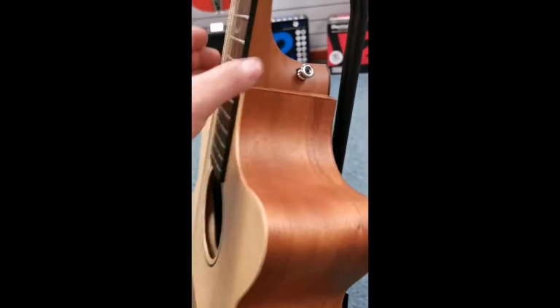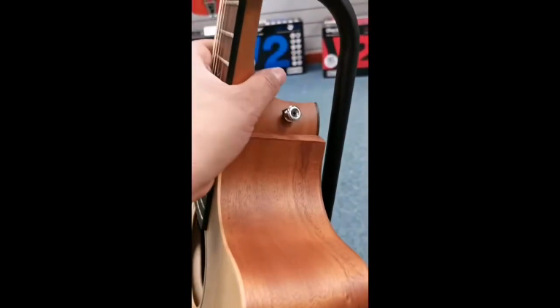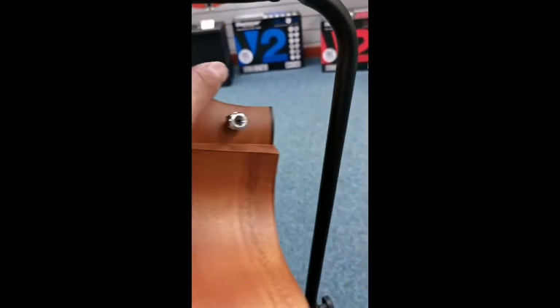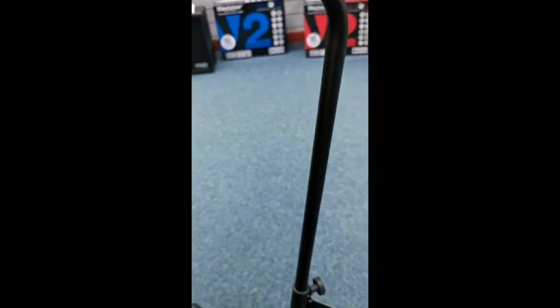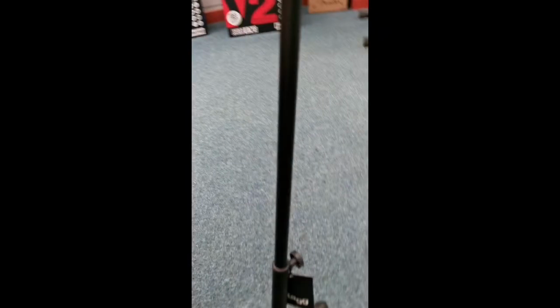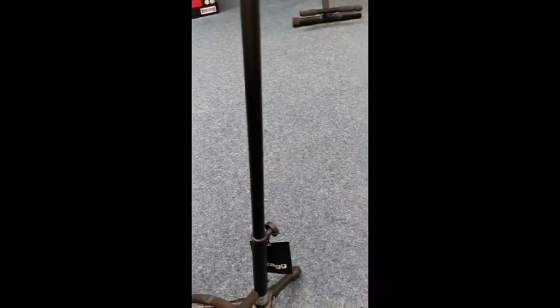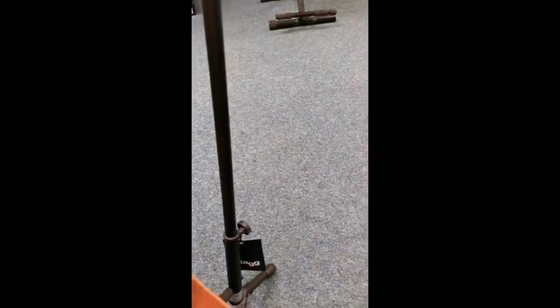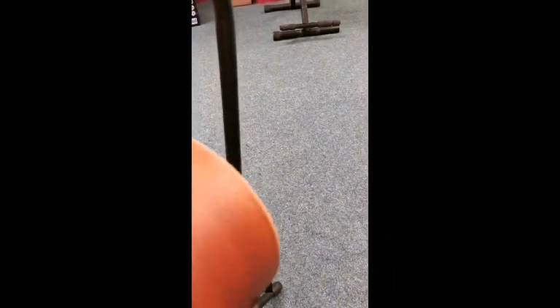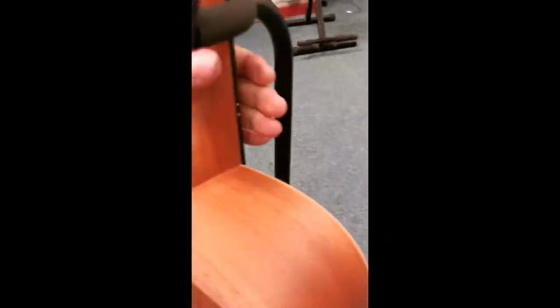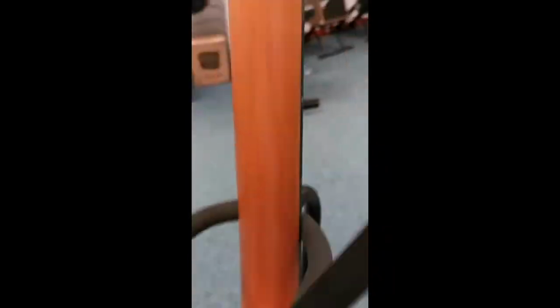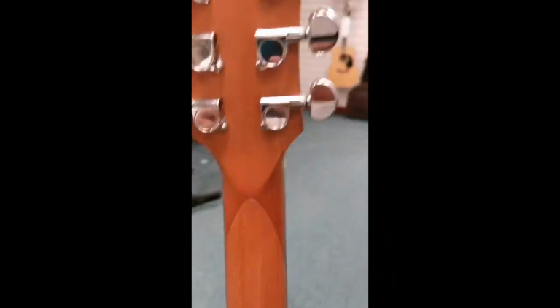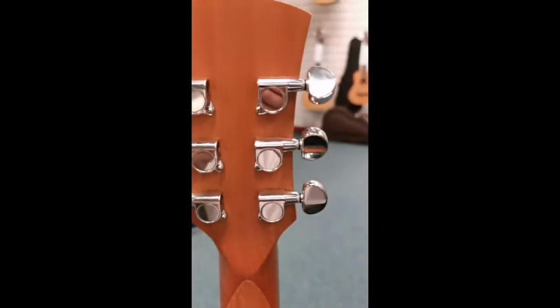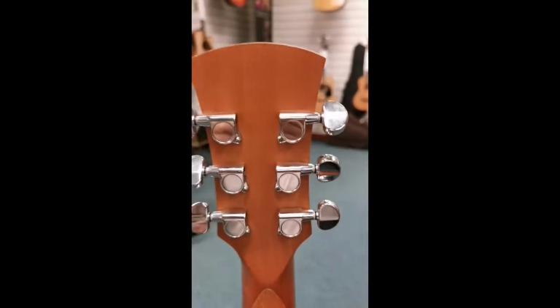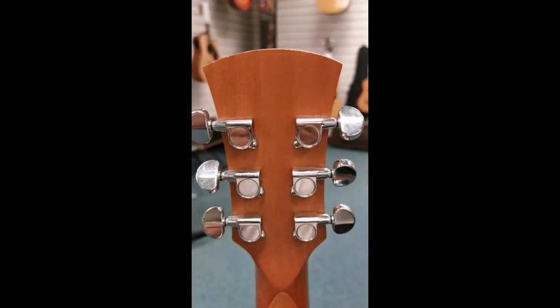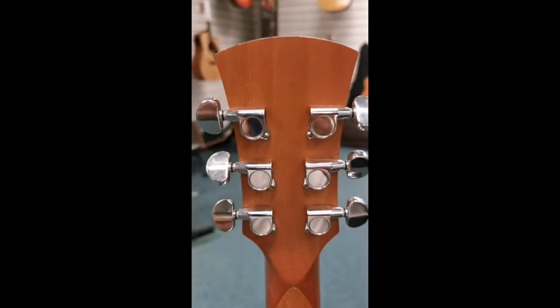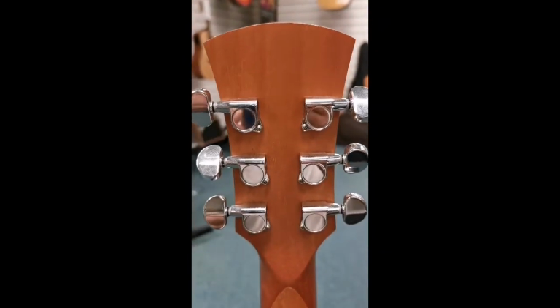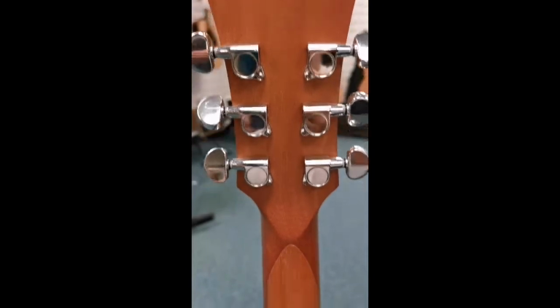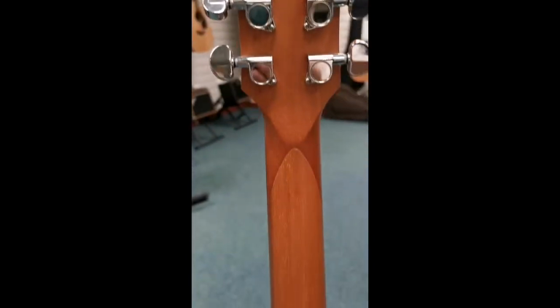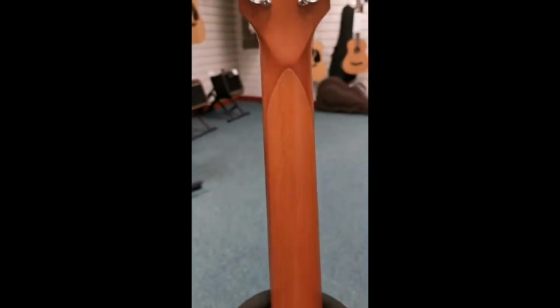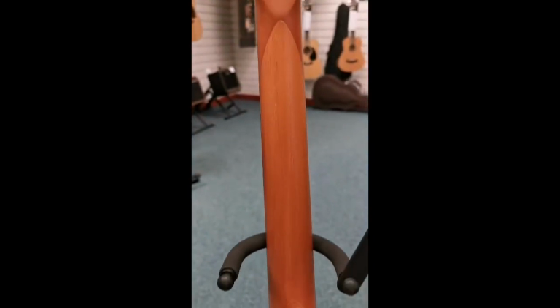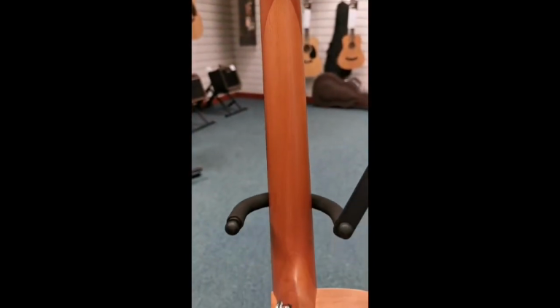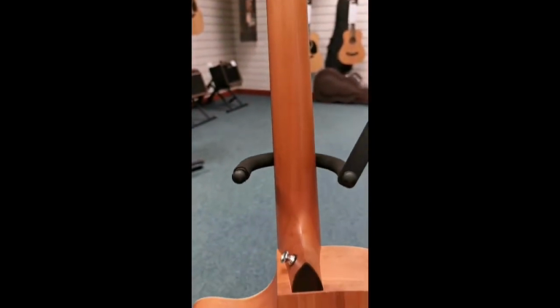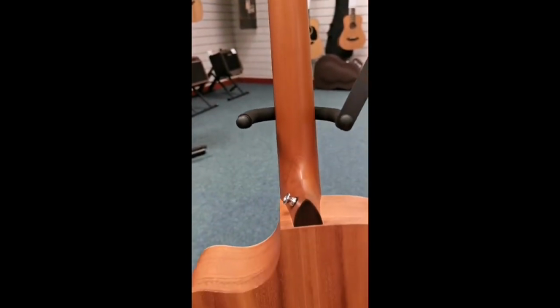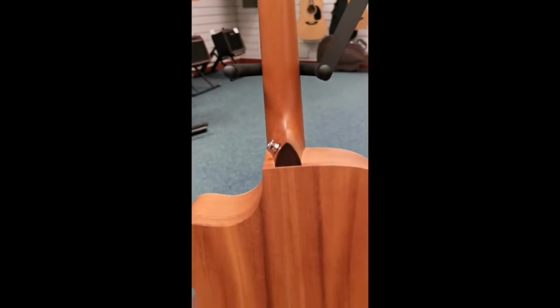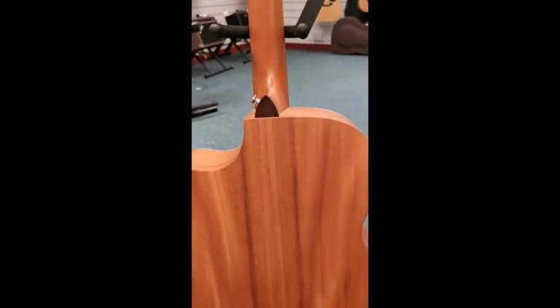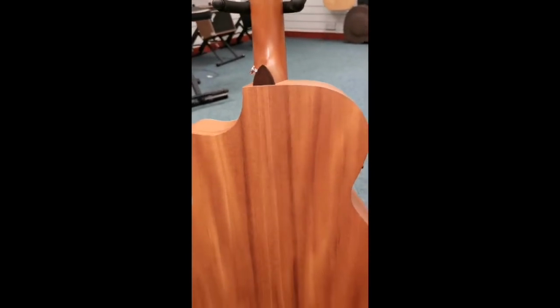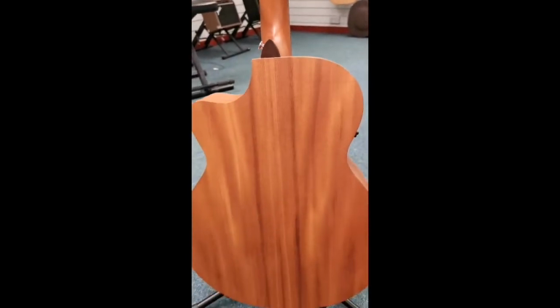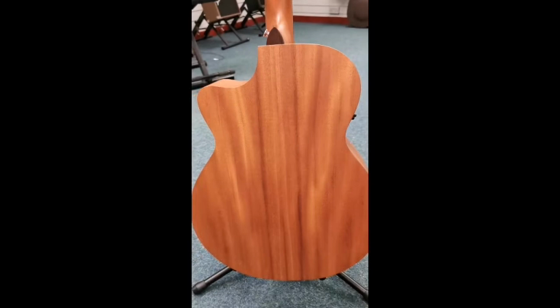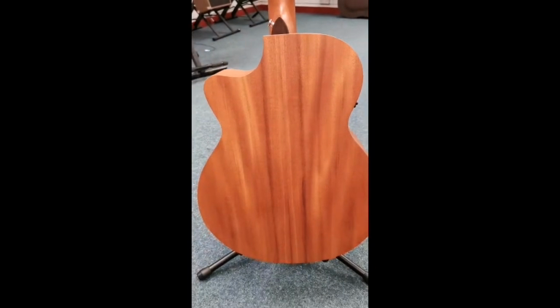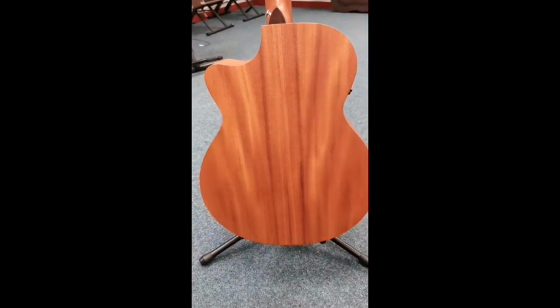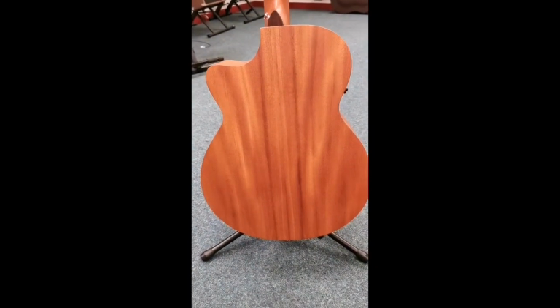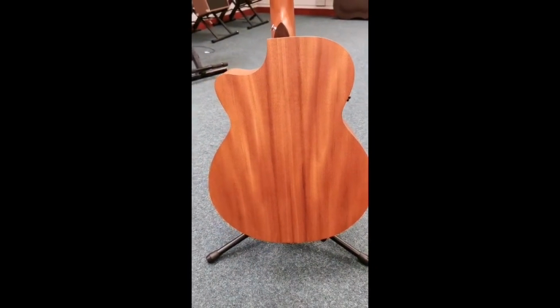And then we'll just move around the back and show you the back of the instrument. Here's the headstock, moving down the back of the neck, and then there's the back of the guitar.